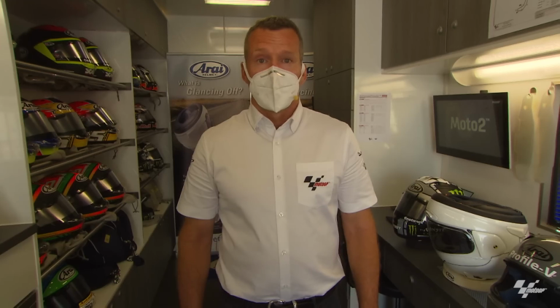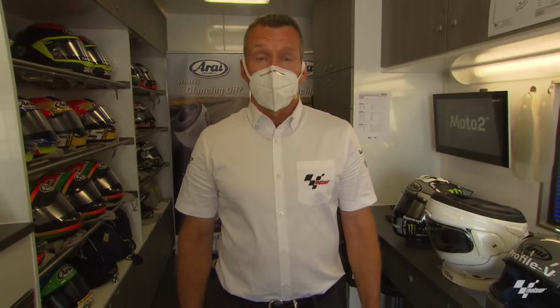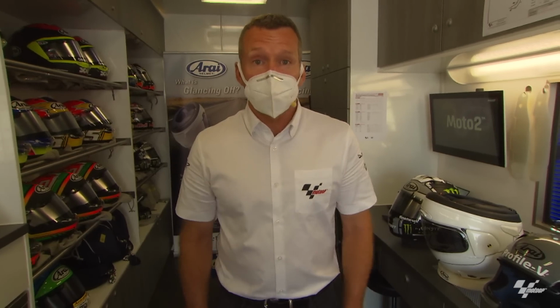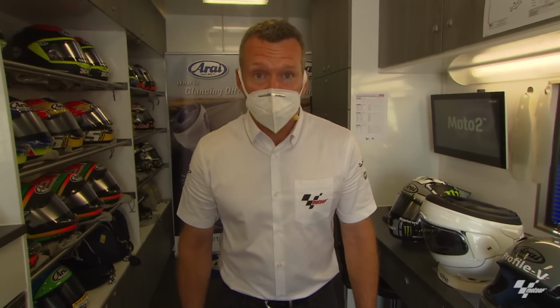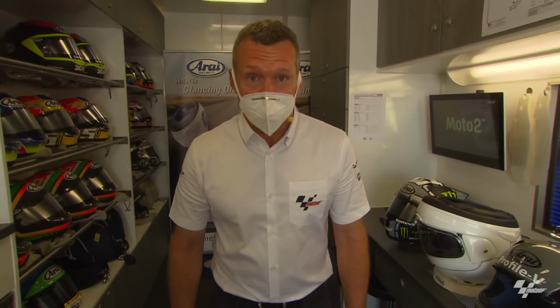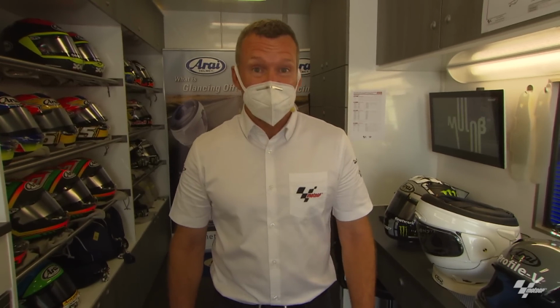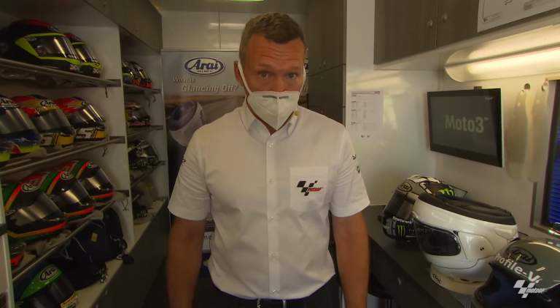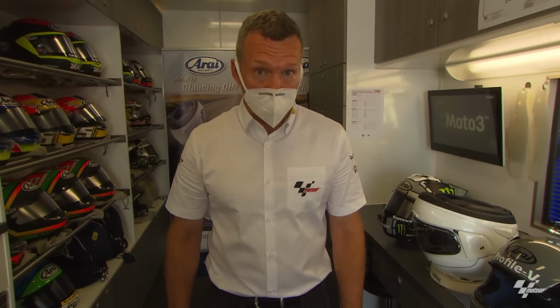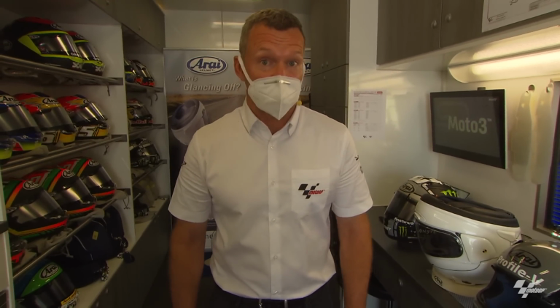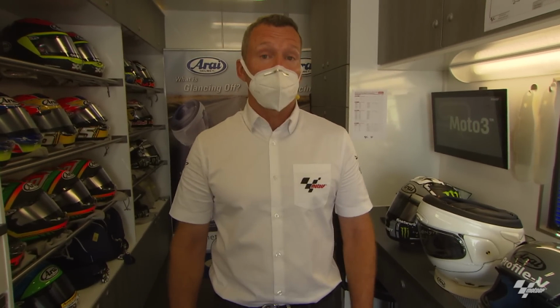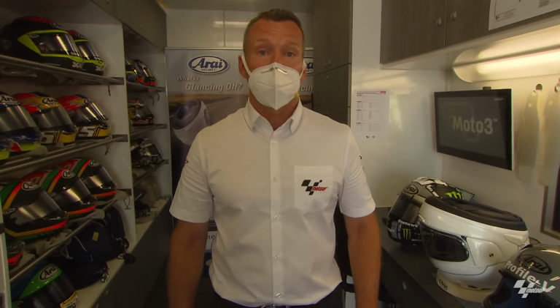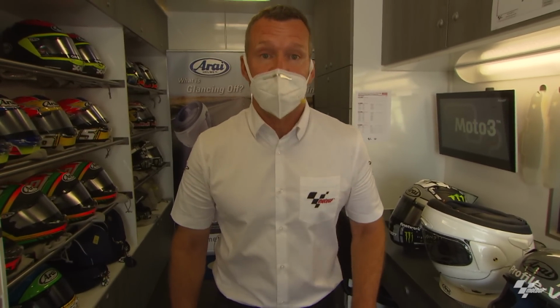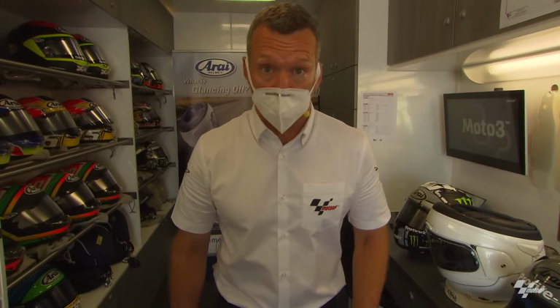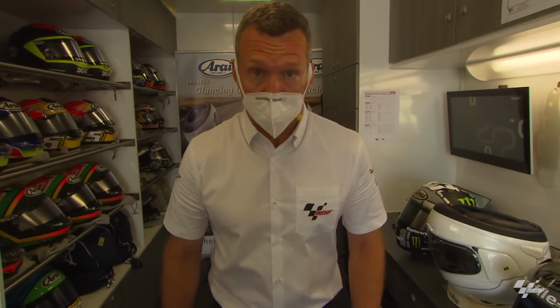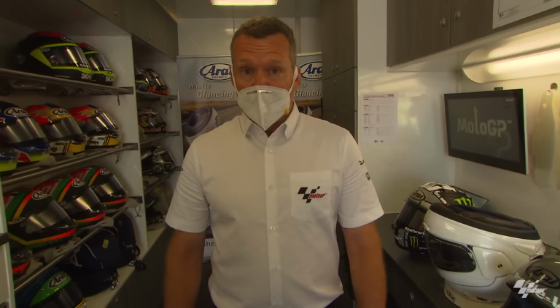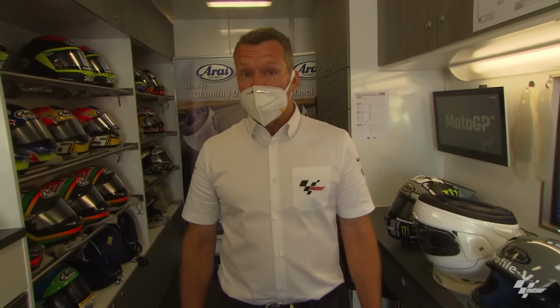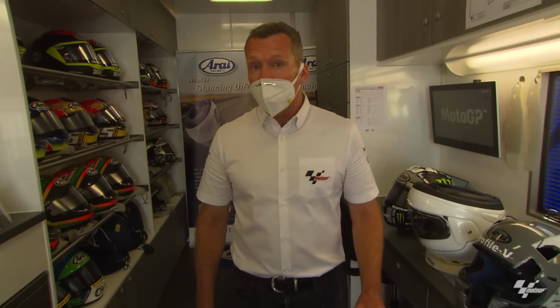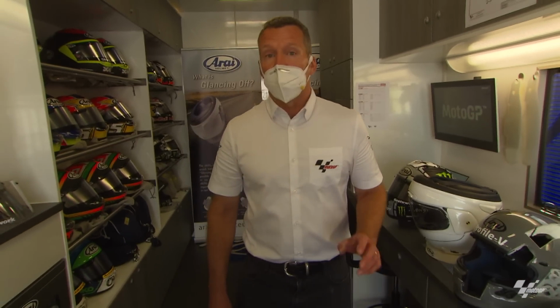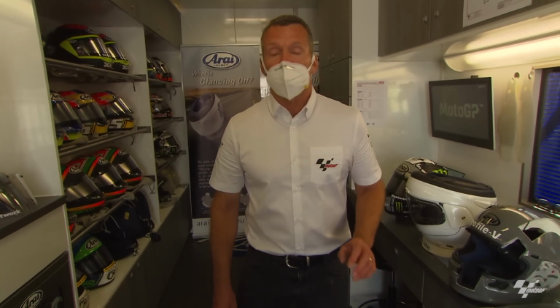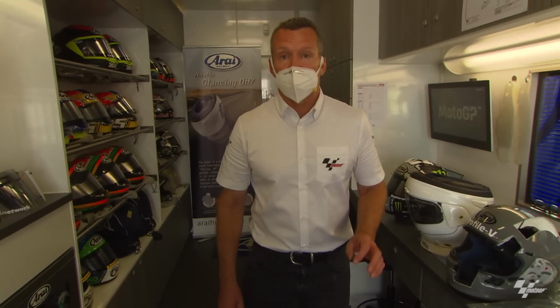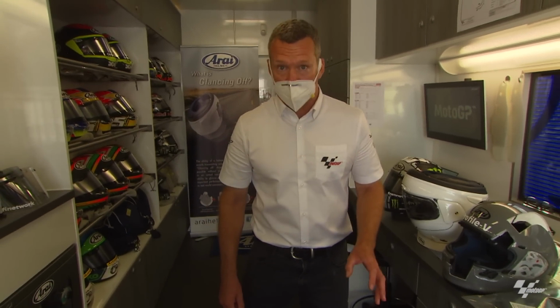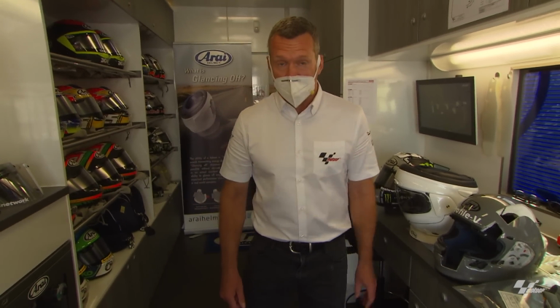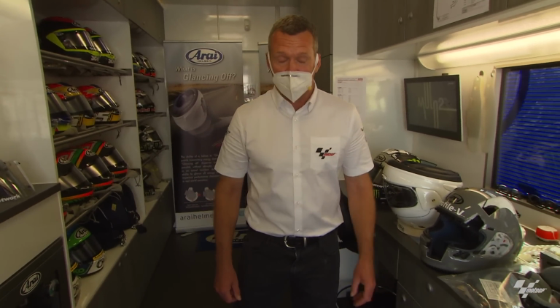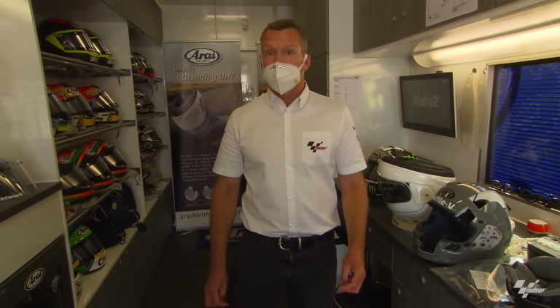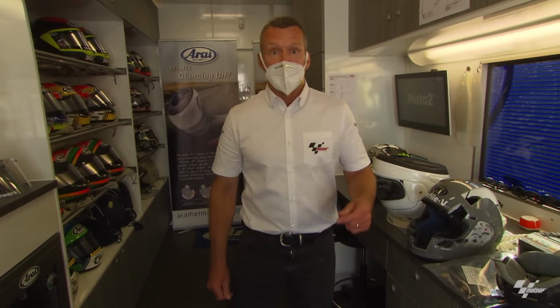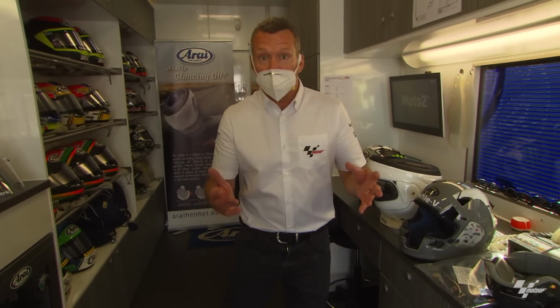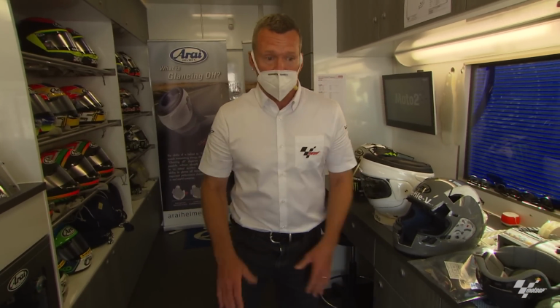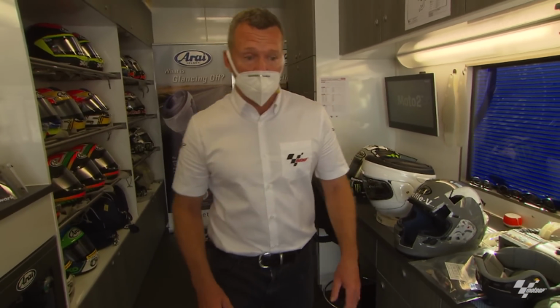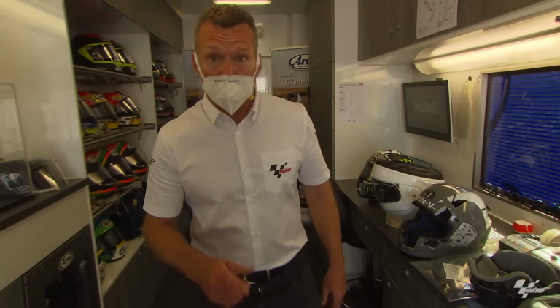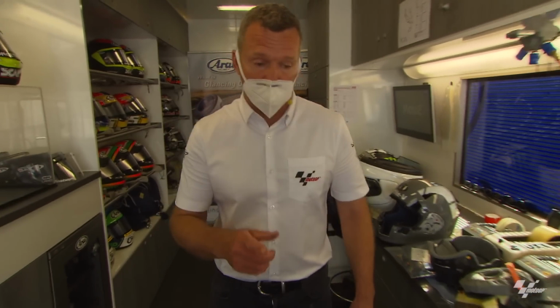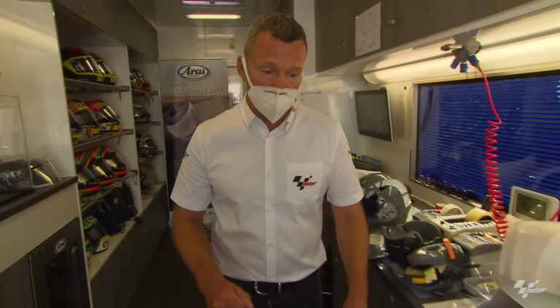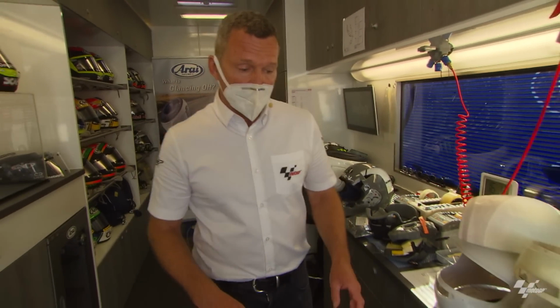Hello, my name is Simon Craifer. We're at Misano Circuit and it's time for this week's Tech Talk. We're in the Arai helmet service truck and I want to speak about safety equipment.